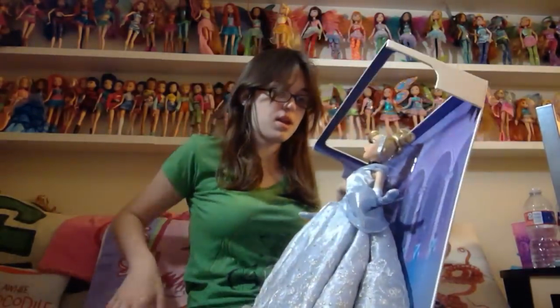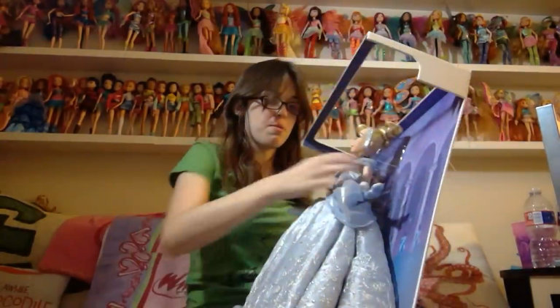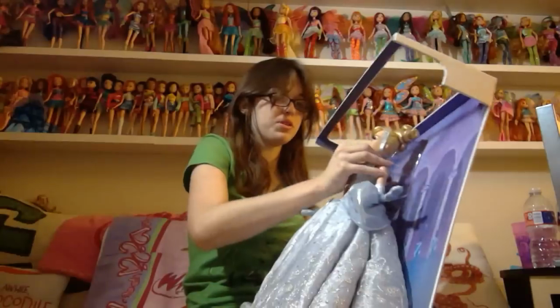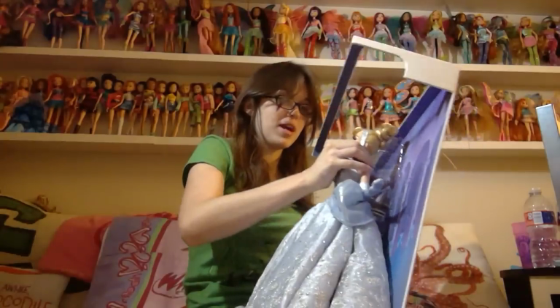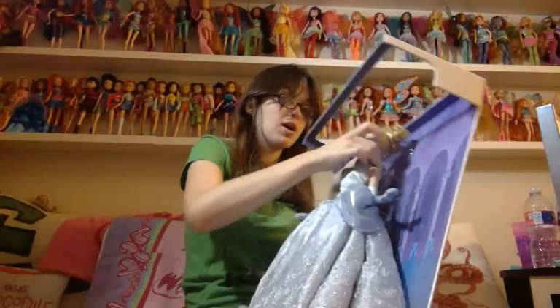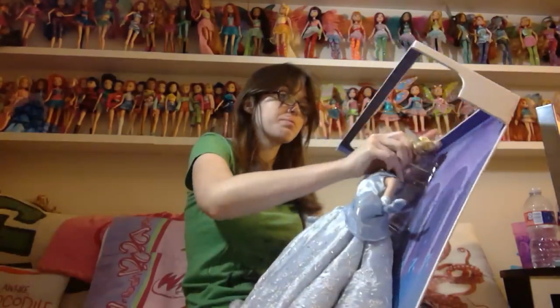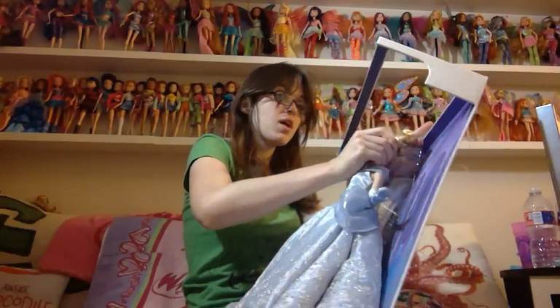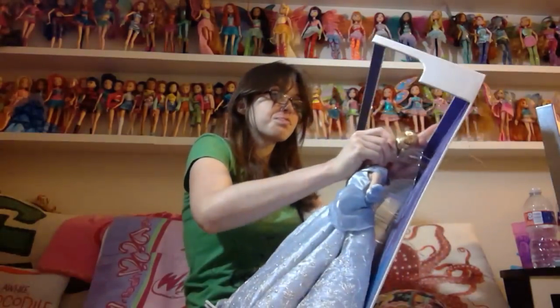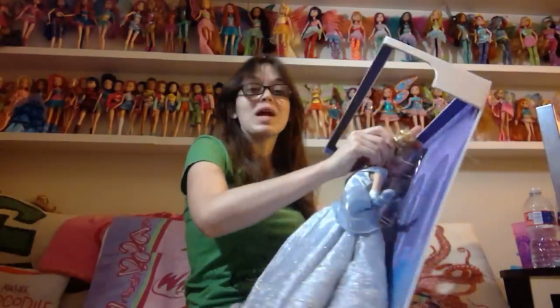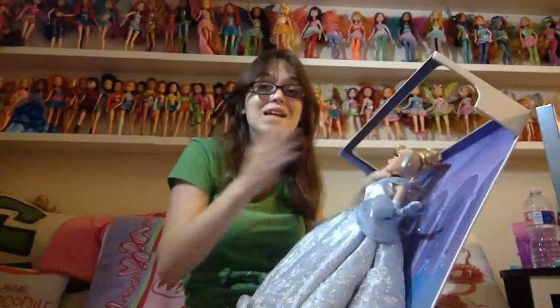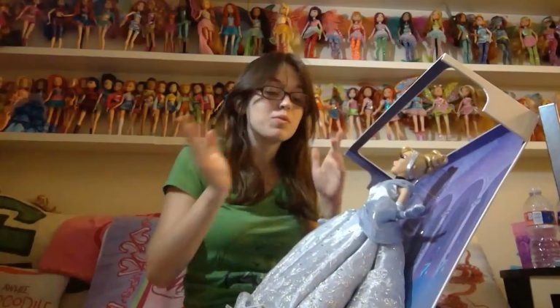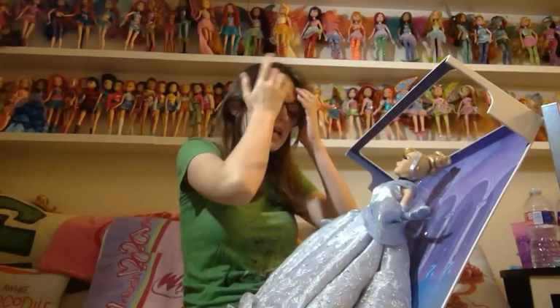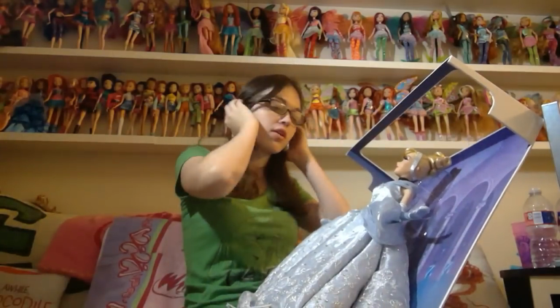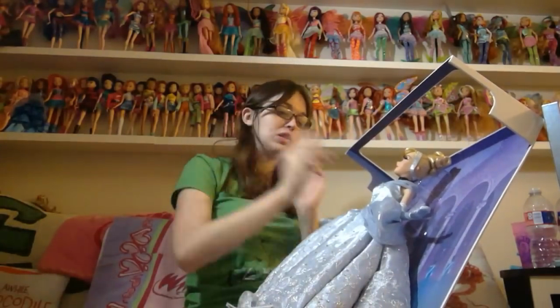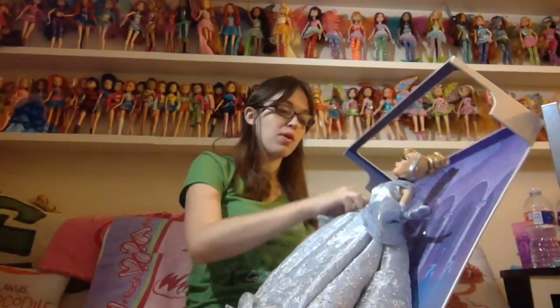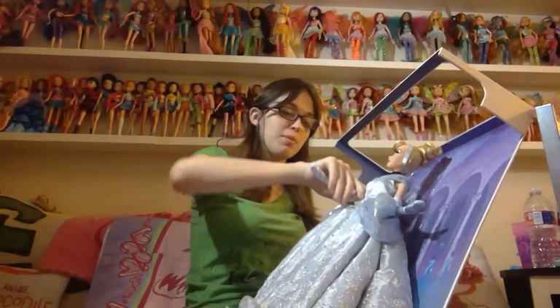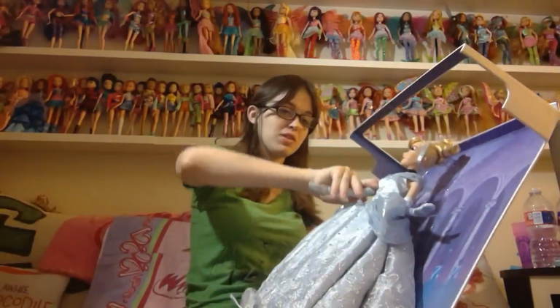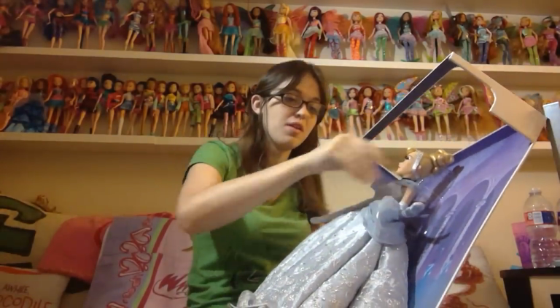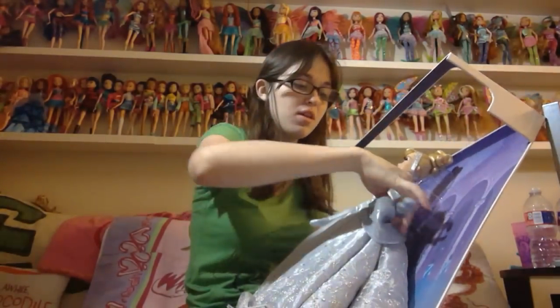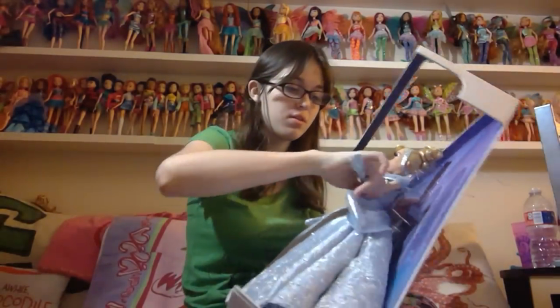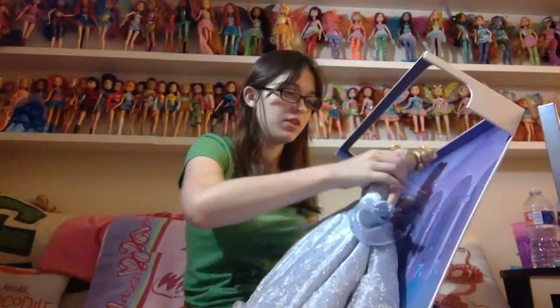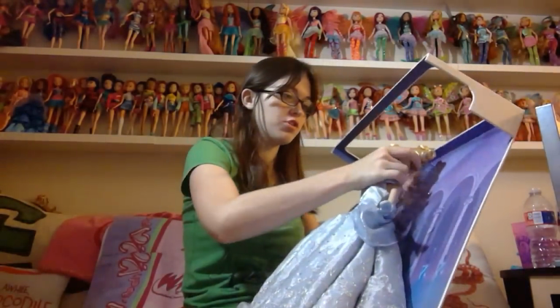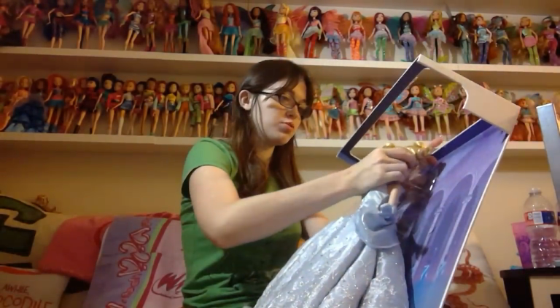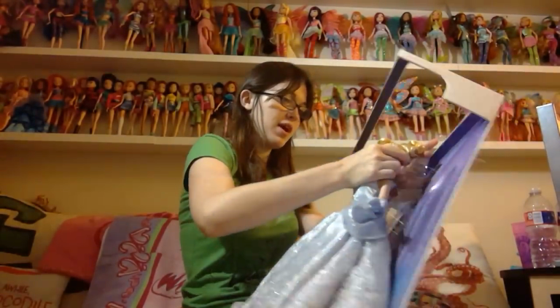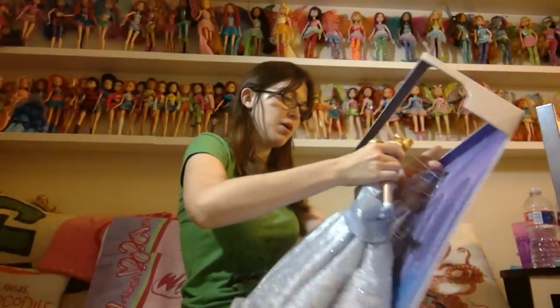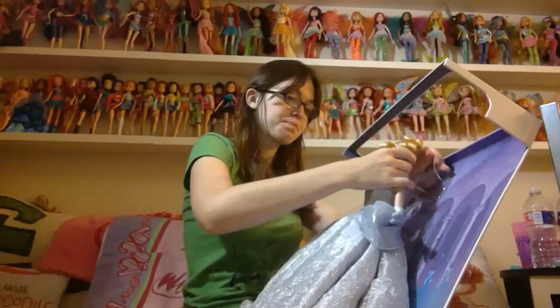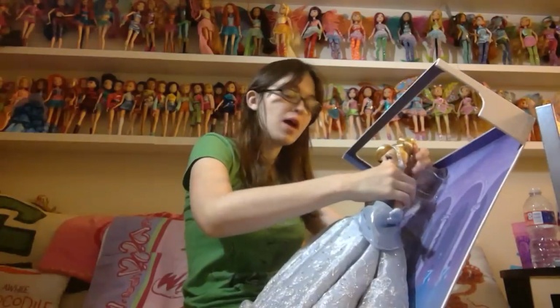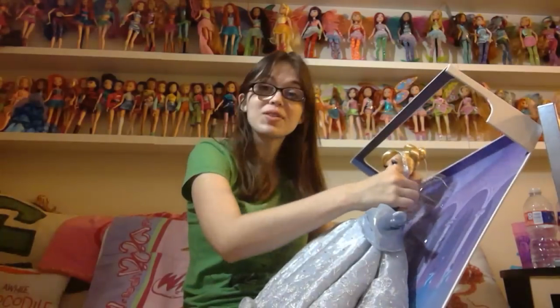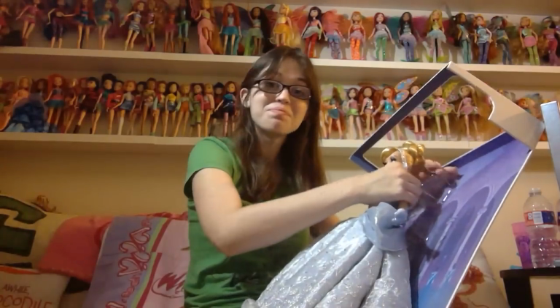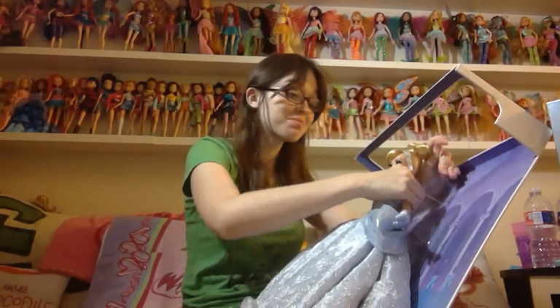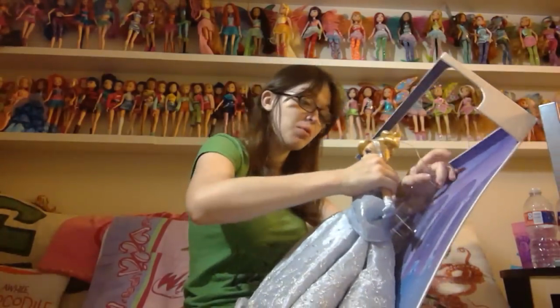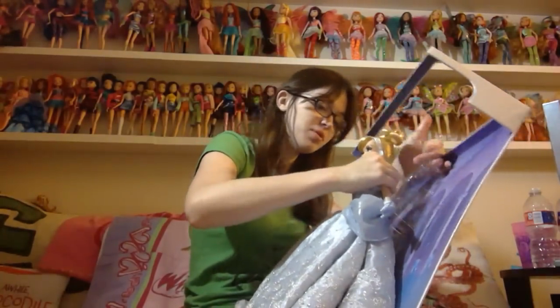I'm not planning to put this doll back in the box. When I die and somebody wants to sell her, they're going to be disappointed that the box is not in the condition where you can just pop her back in — but I don't care about that. I really don't.